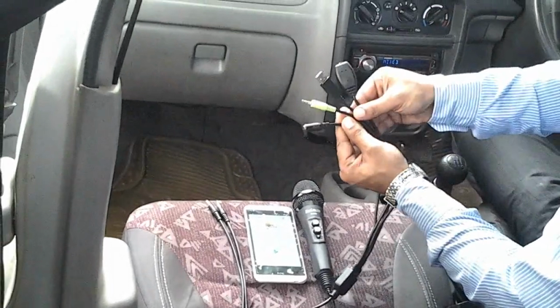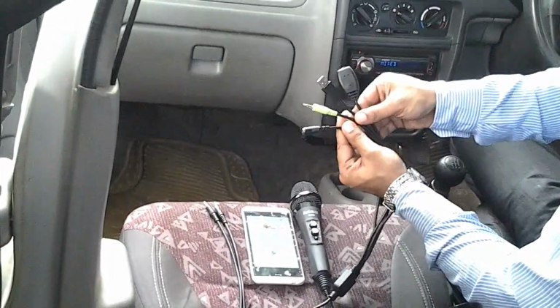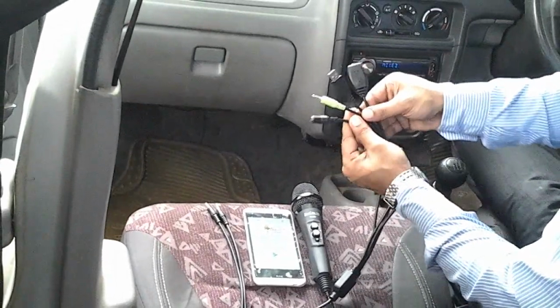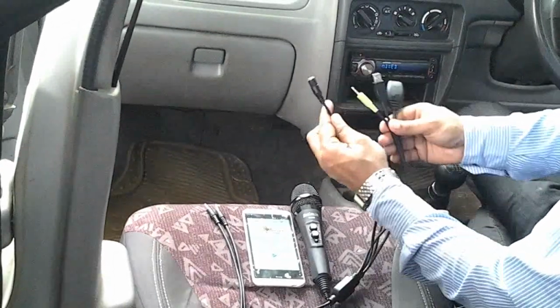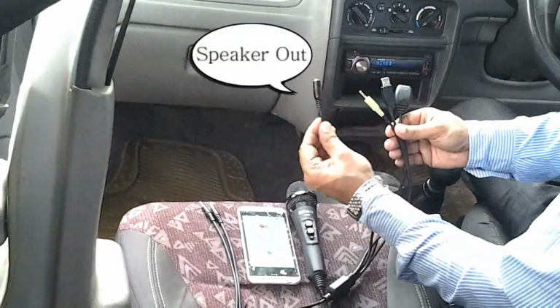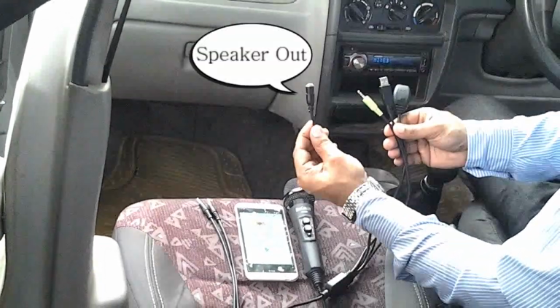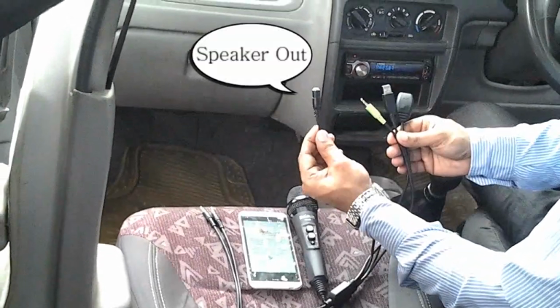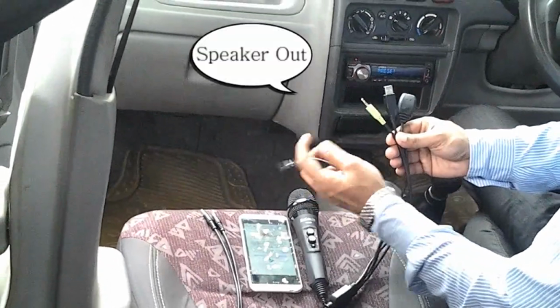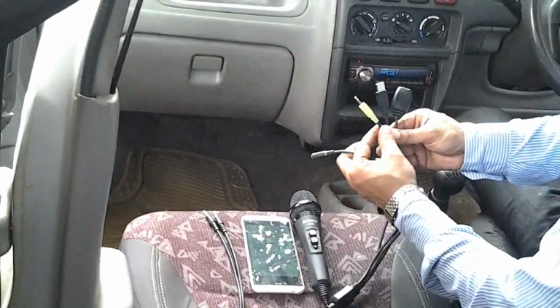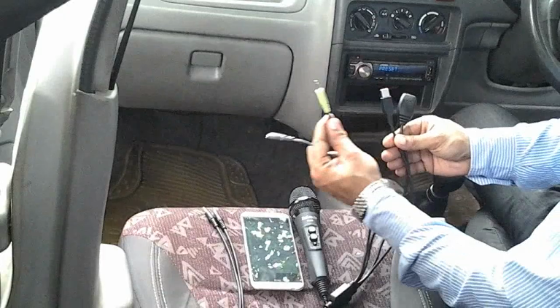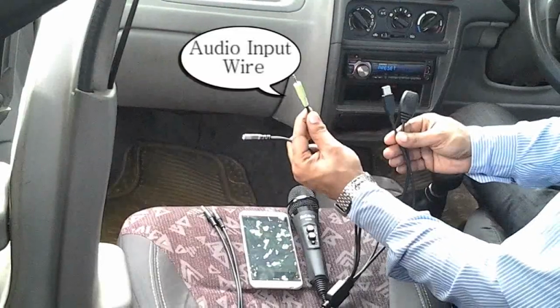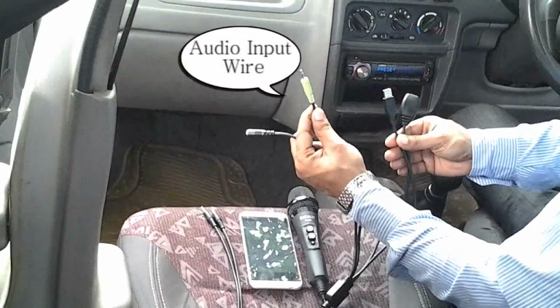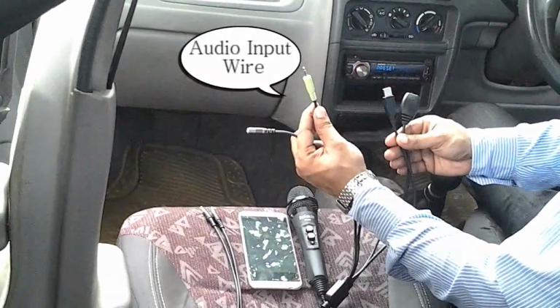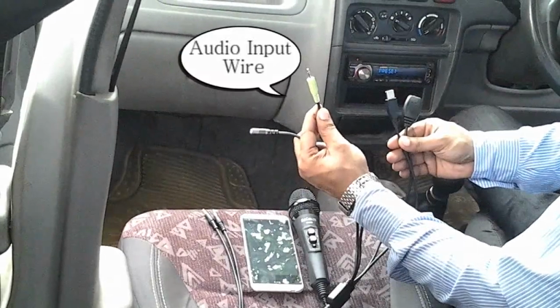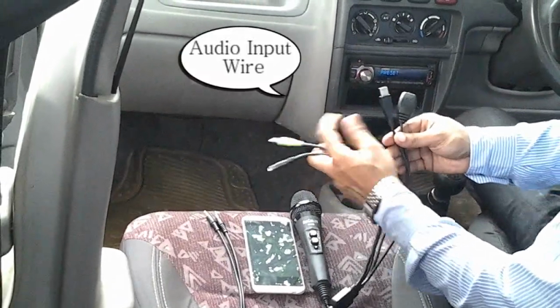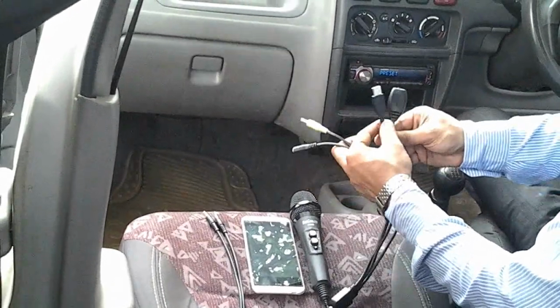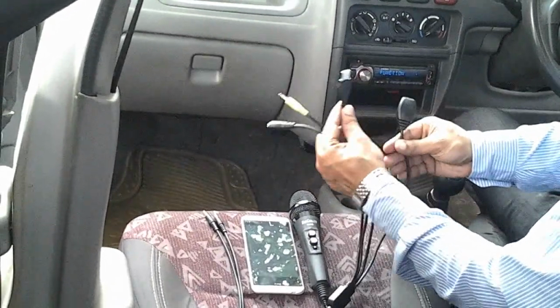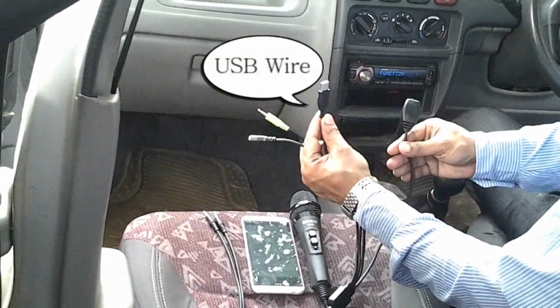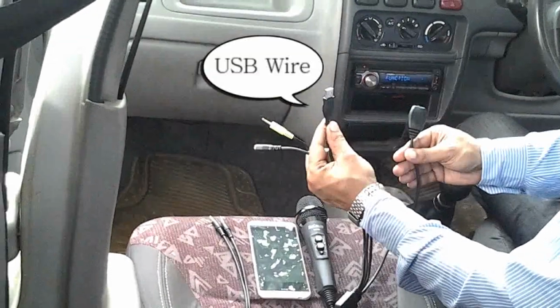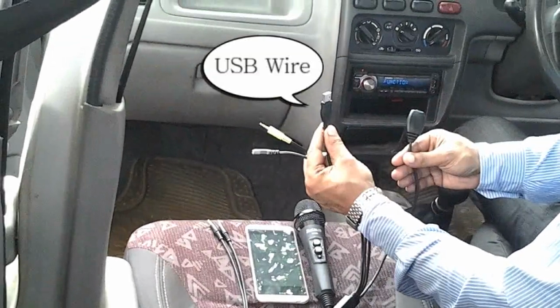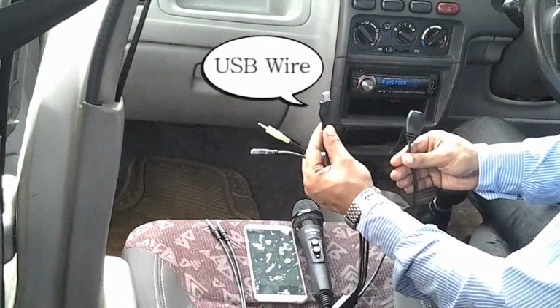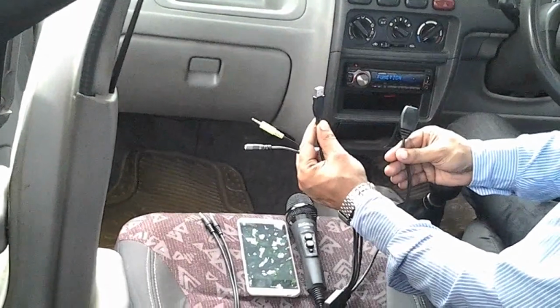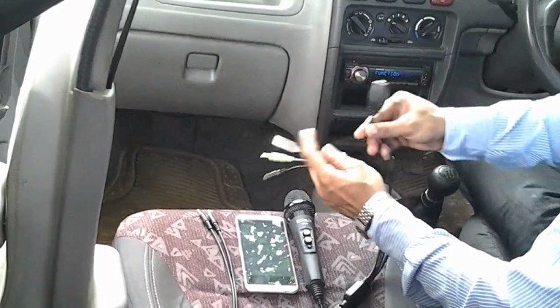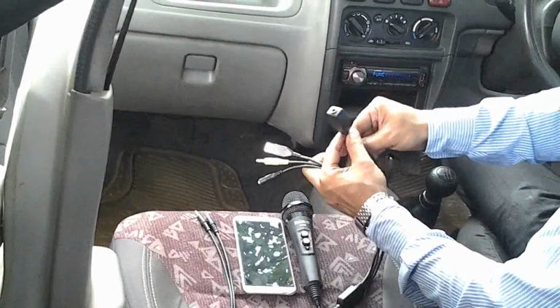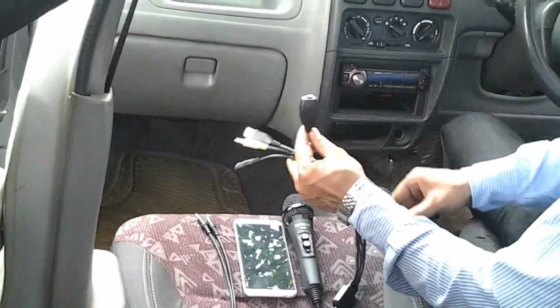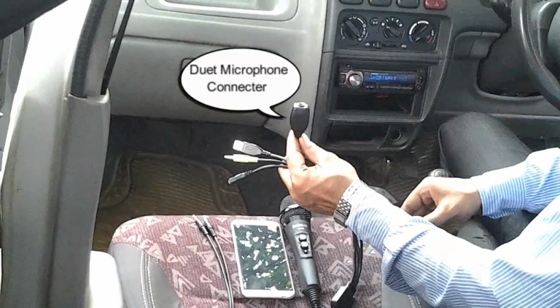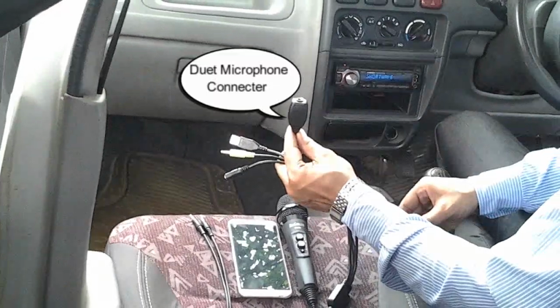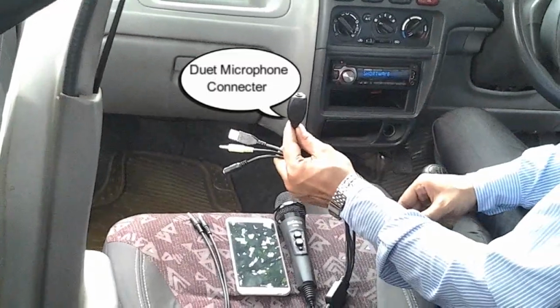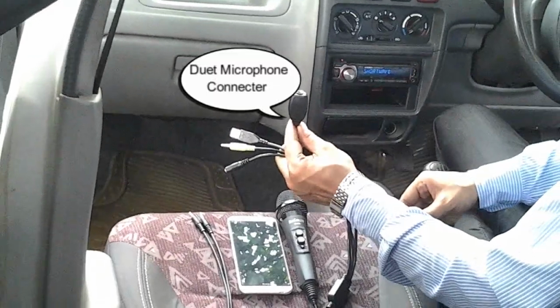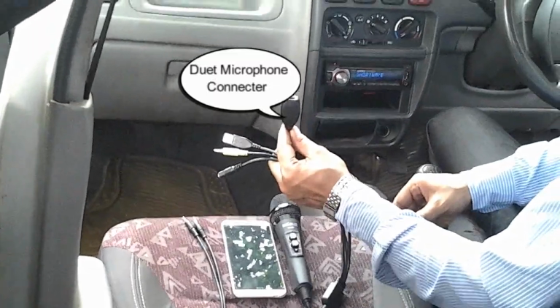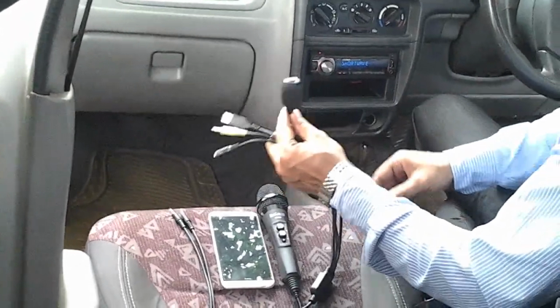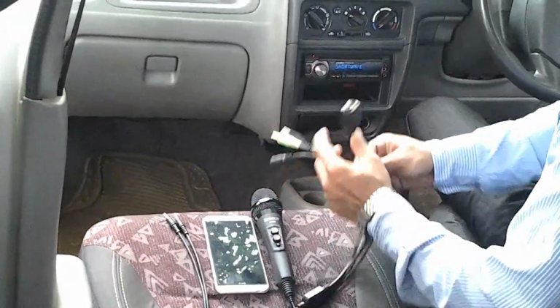There are four wires. The first wire is for the speaker out, the second wire is for the audio input, the third wire is the USB wire for the power, and the fourth wire is the connector for the duet microphone.